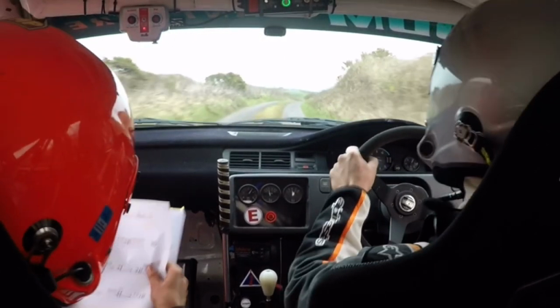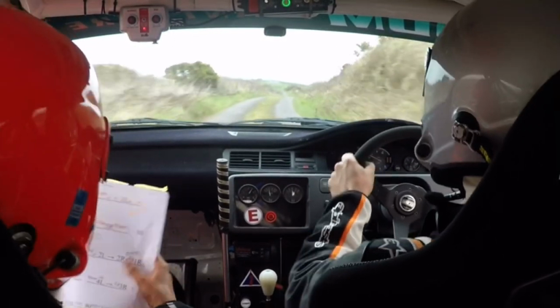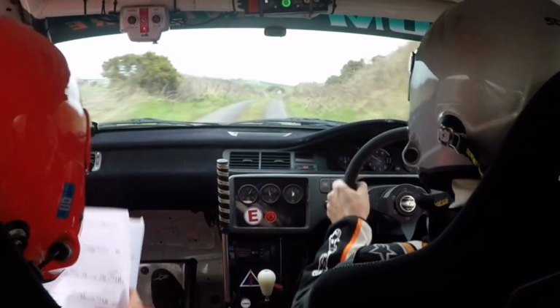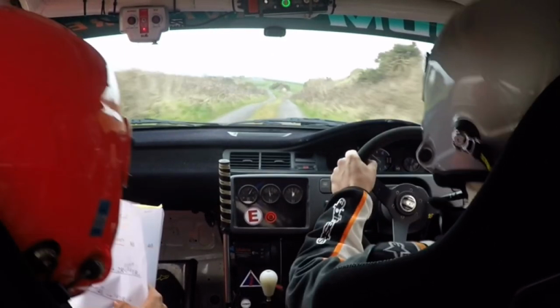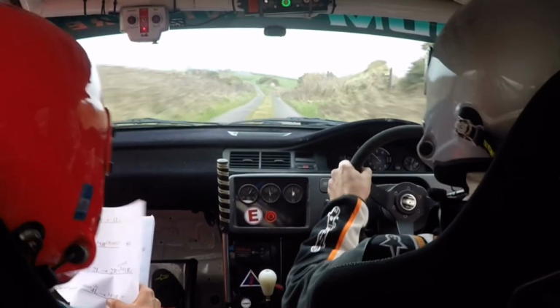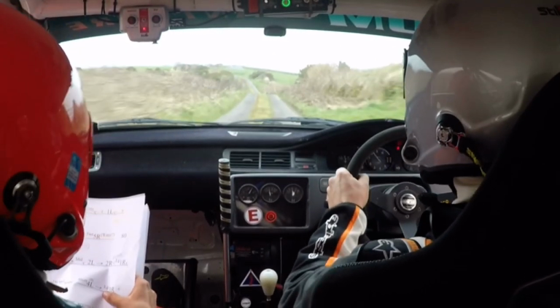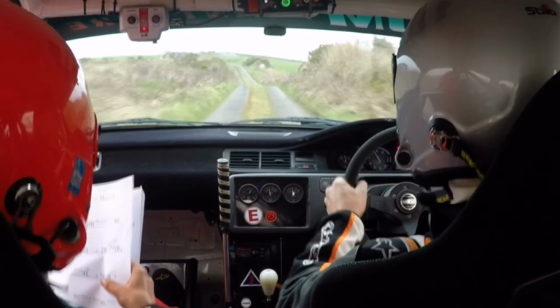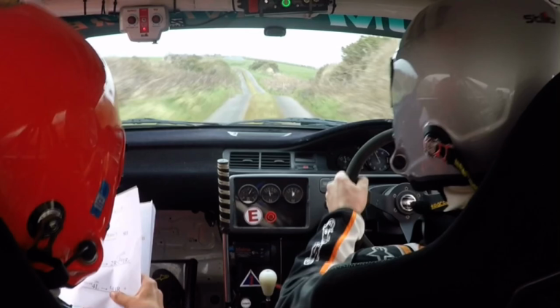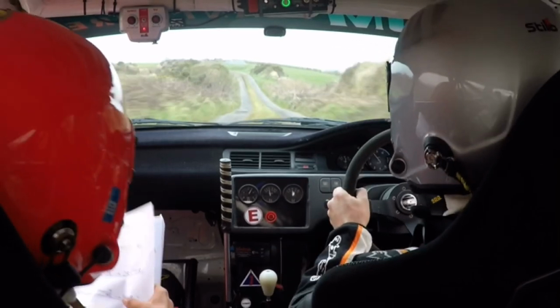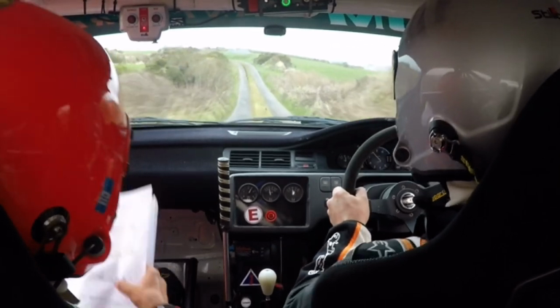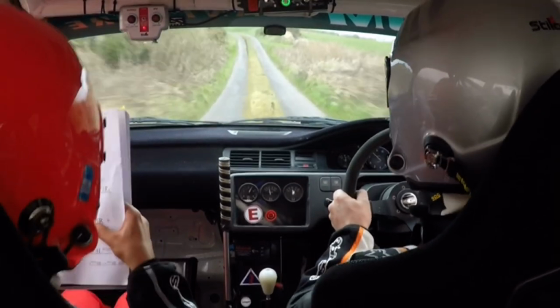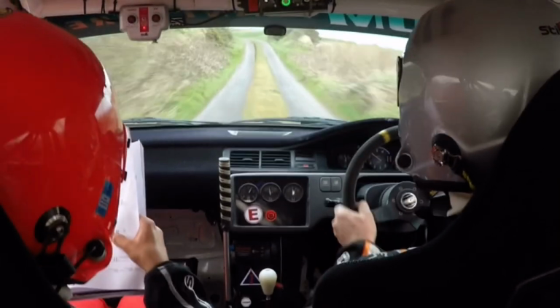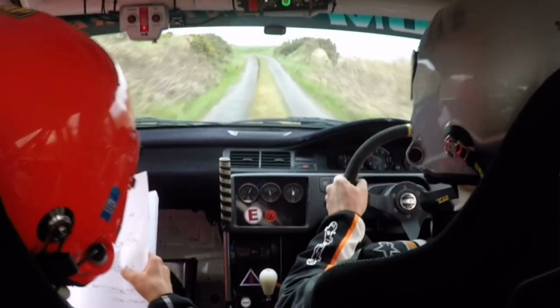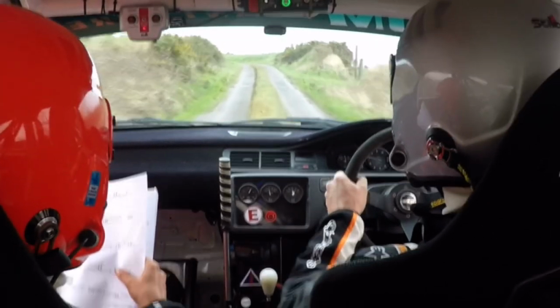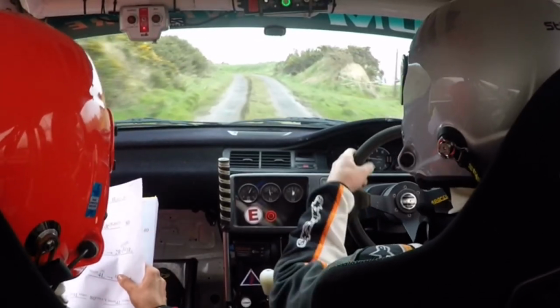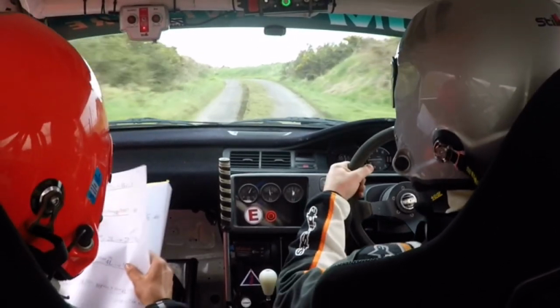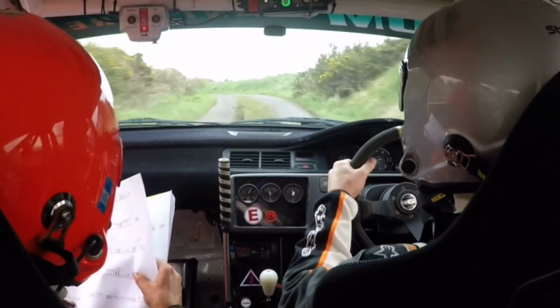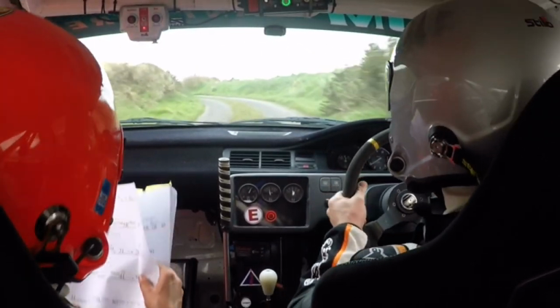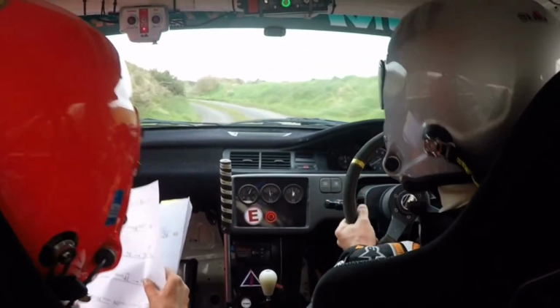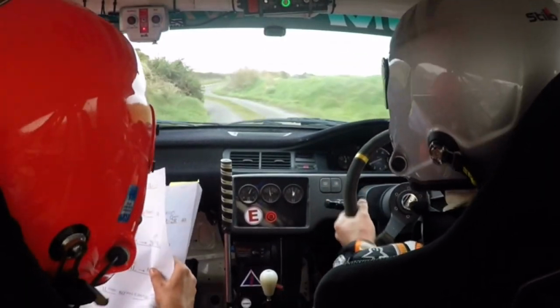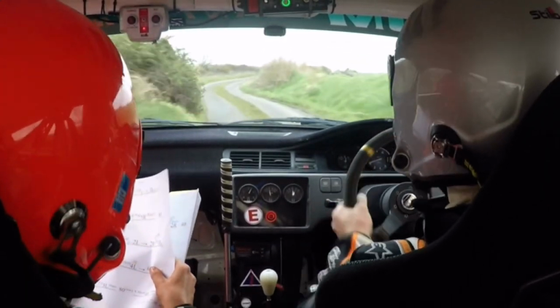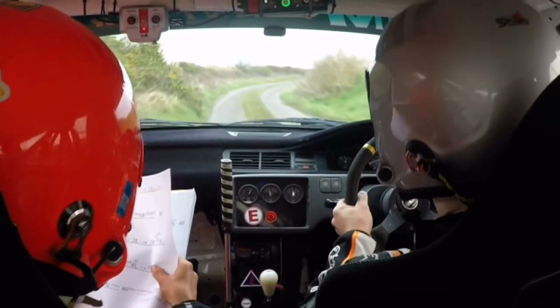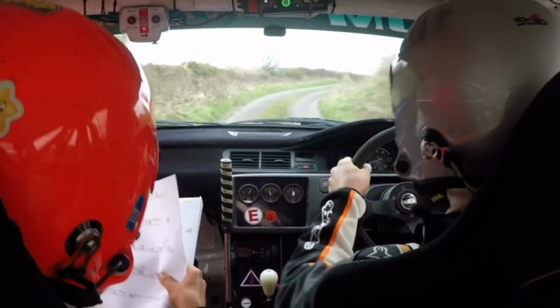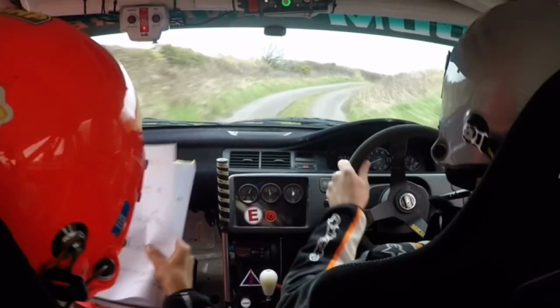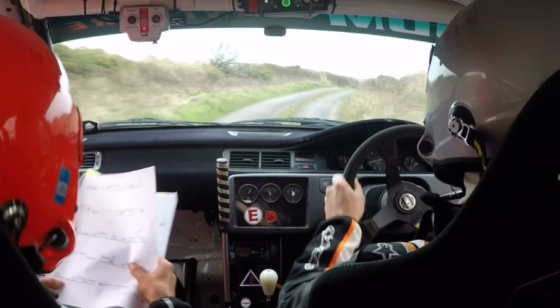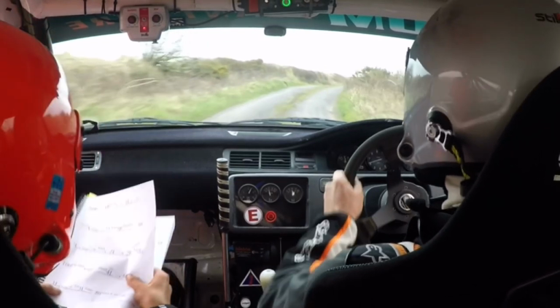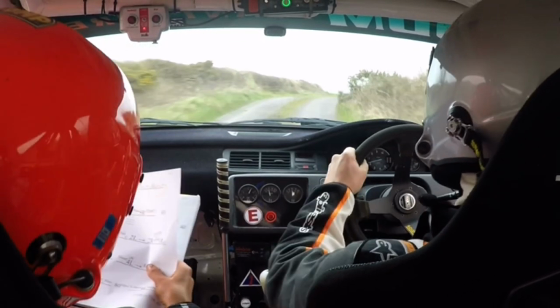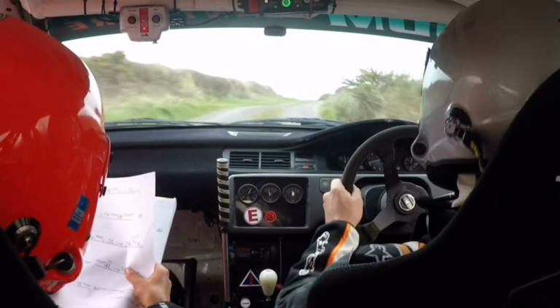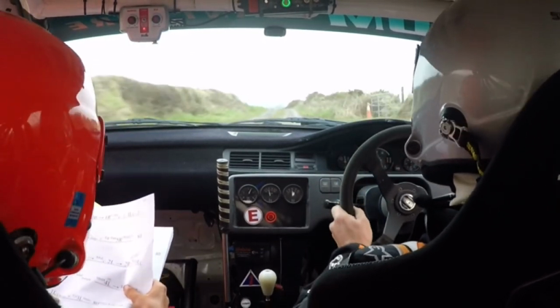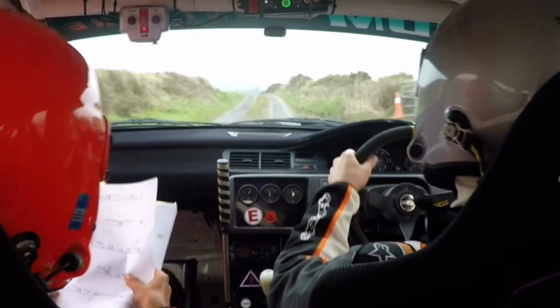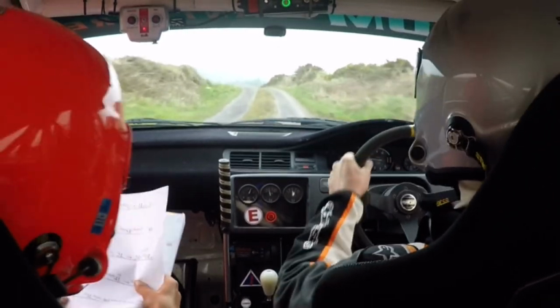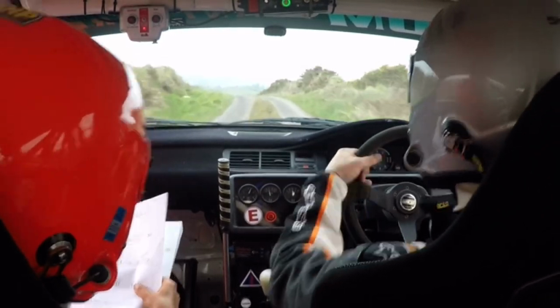Bumpy. Short 4 left, long 3 right. 1 left, over crest, and bump. A tight 3 left, slippy.